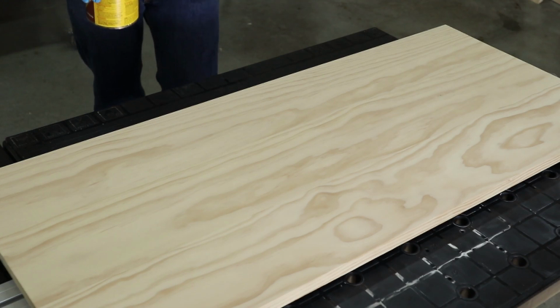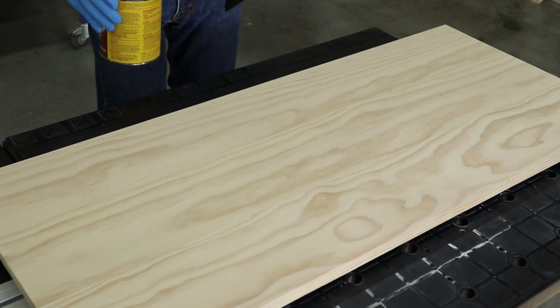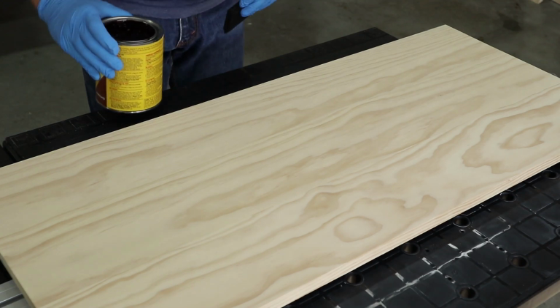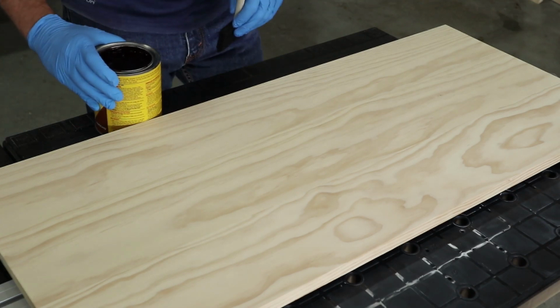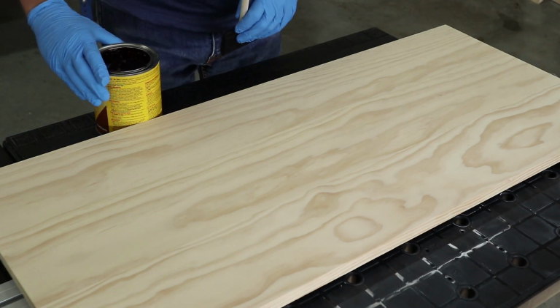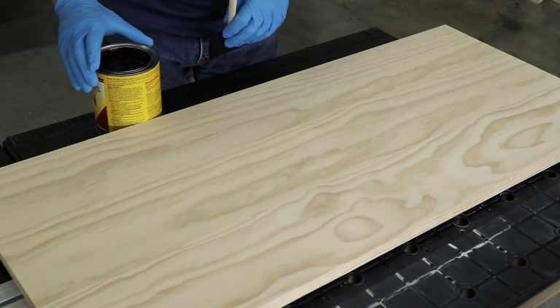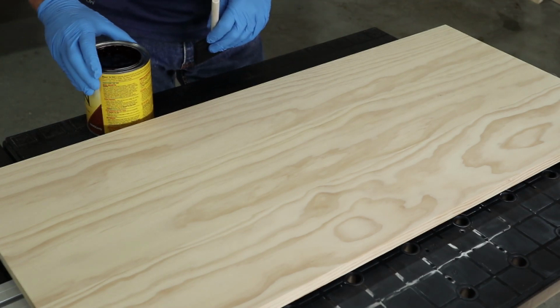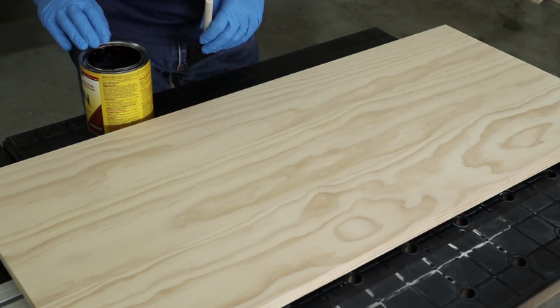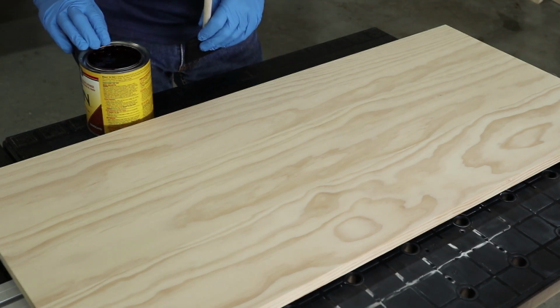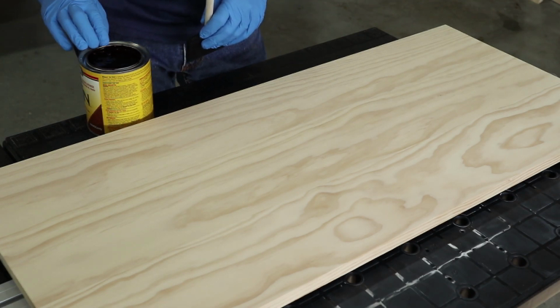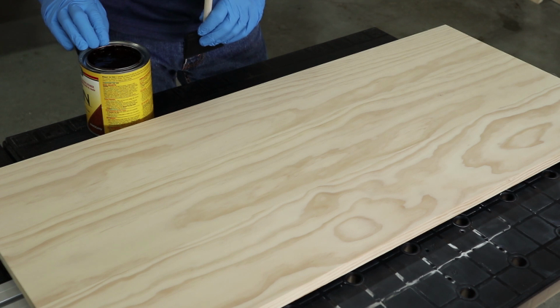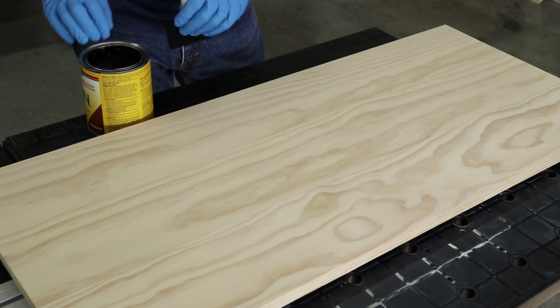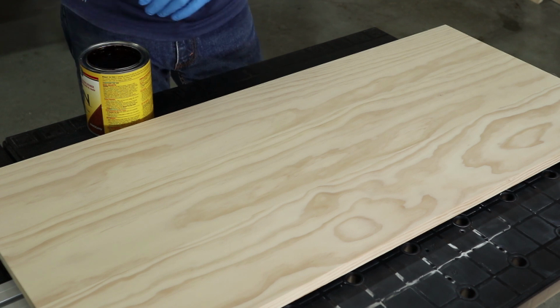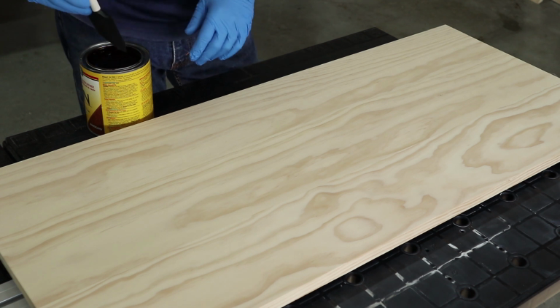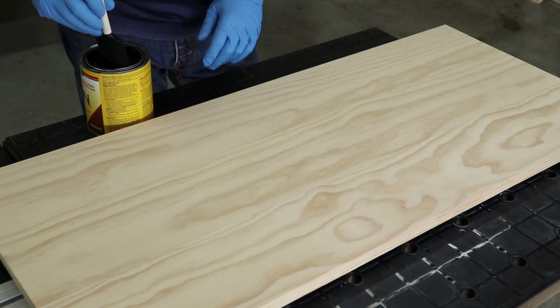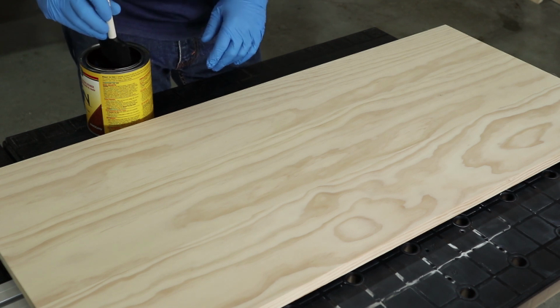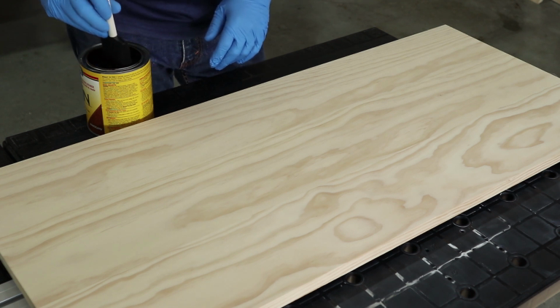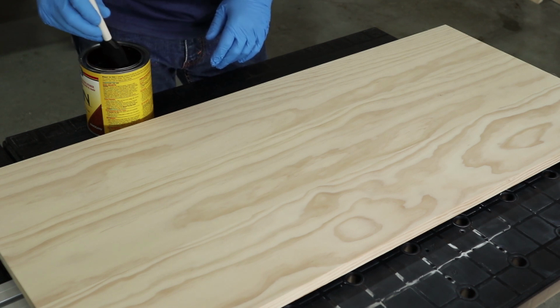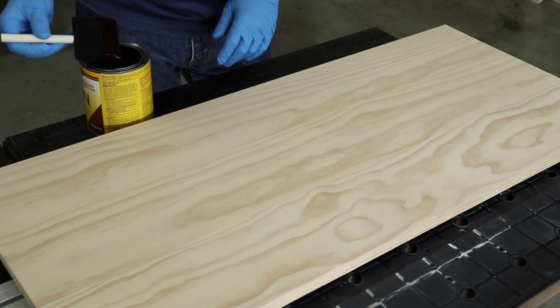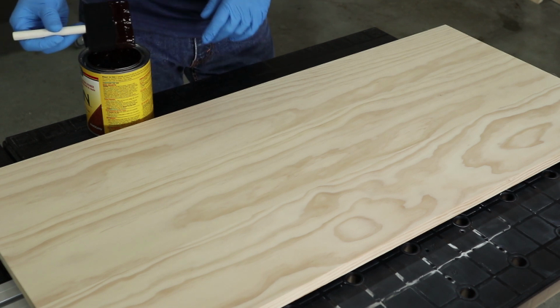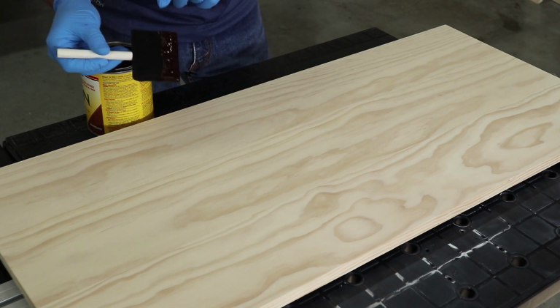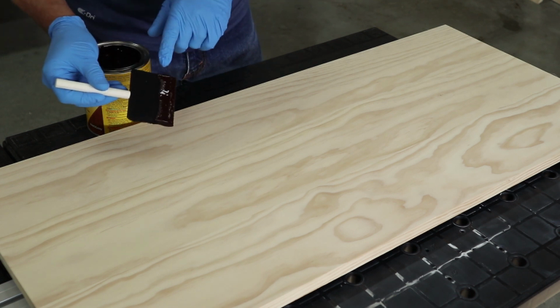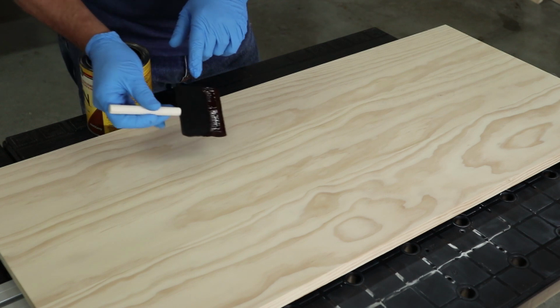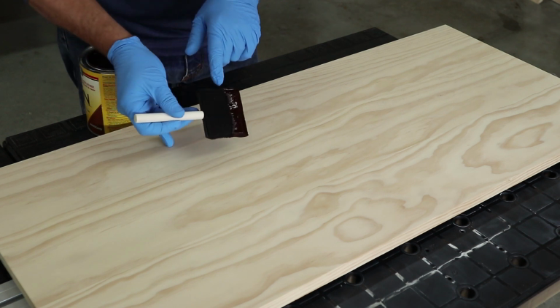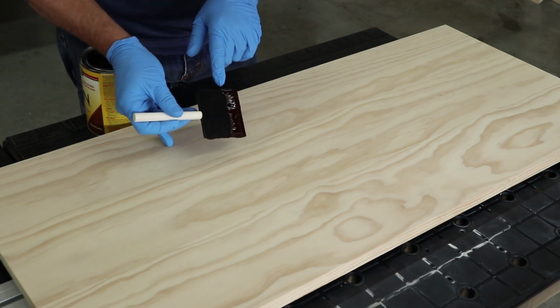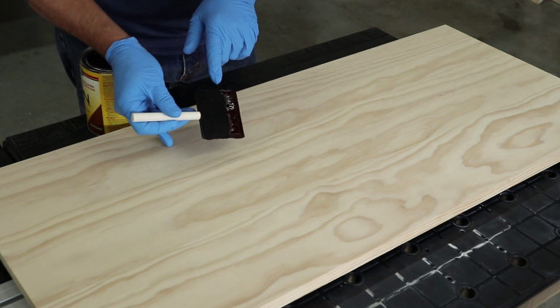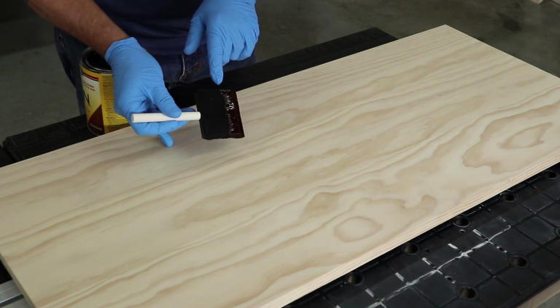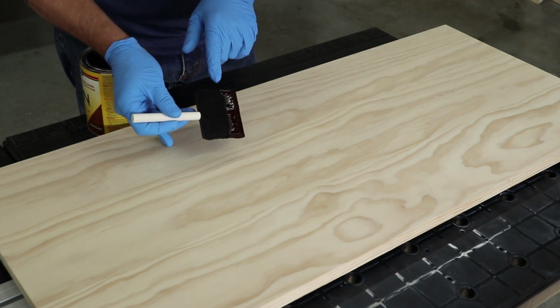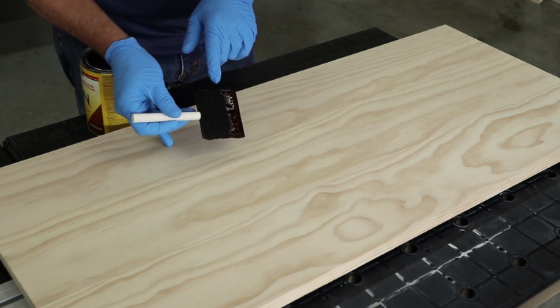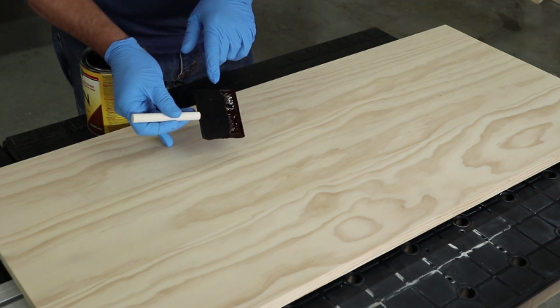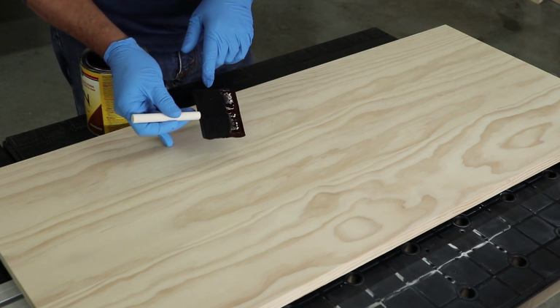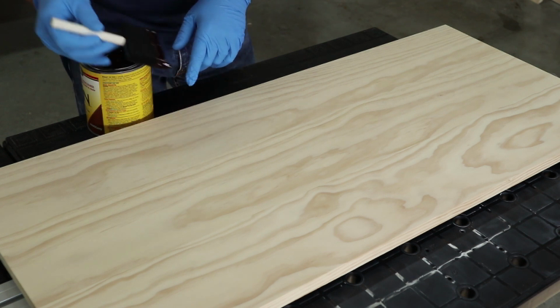Staining is a fun part of wrapping up a project, but it can be intimidating. To make it easier, we like to use gel stain. Gel stains are really easy to use successfully because they get absorbed more evenly than liquid stains, so you don't get uneven, blotchy color.